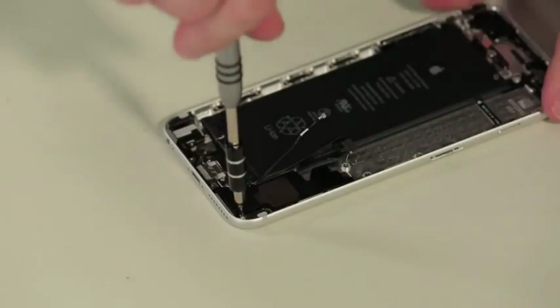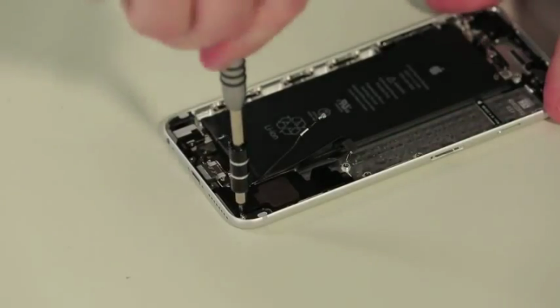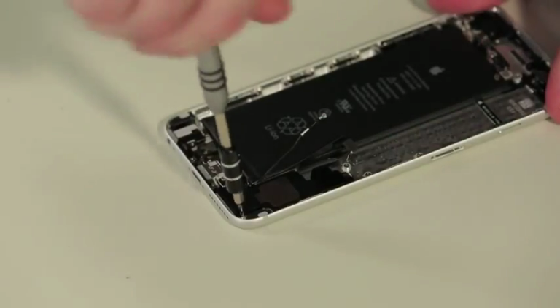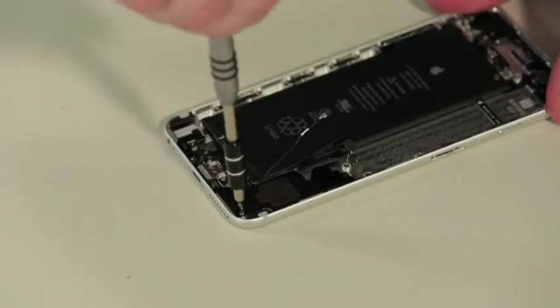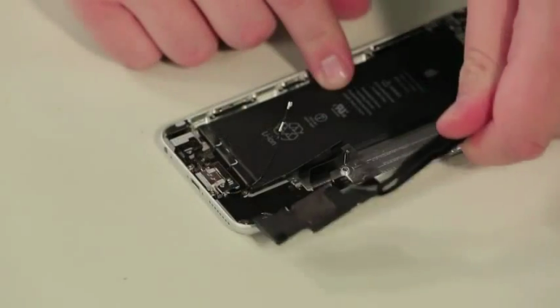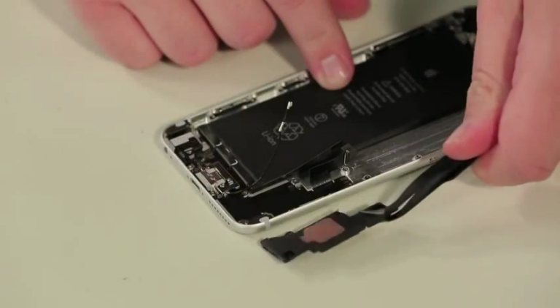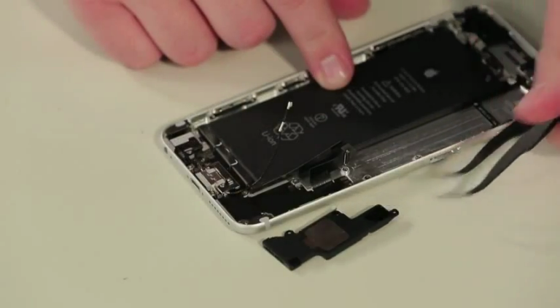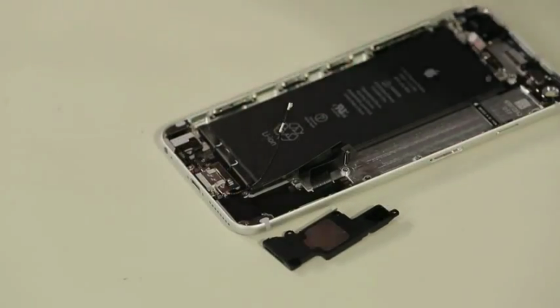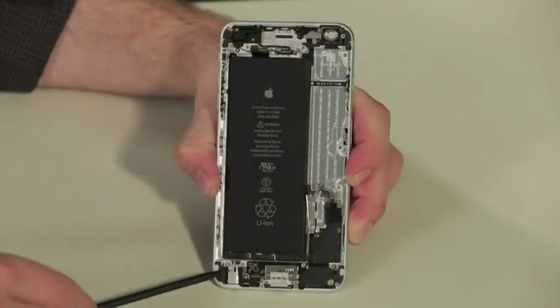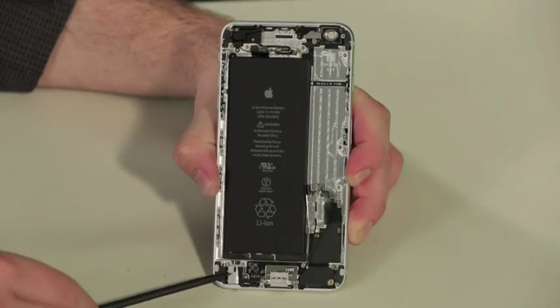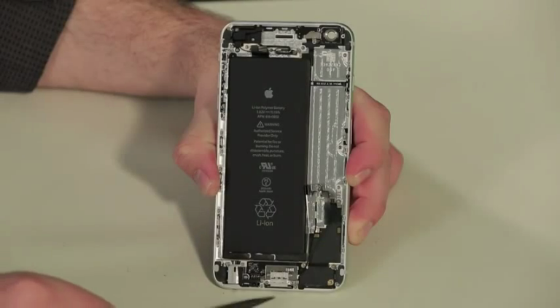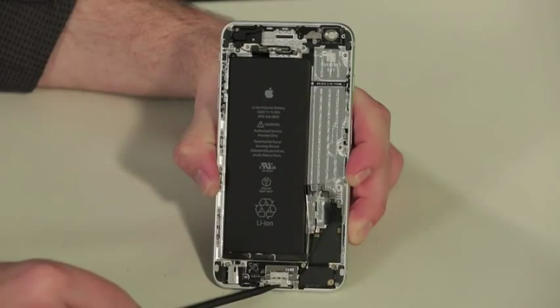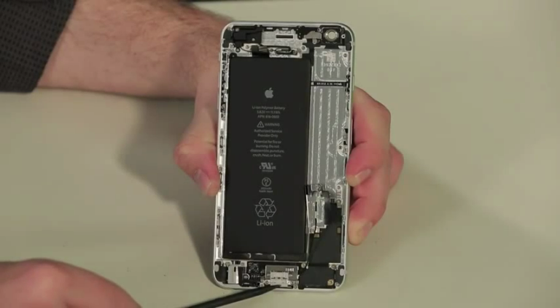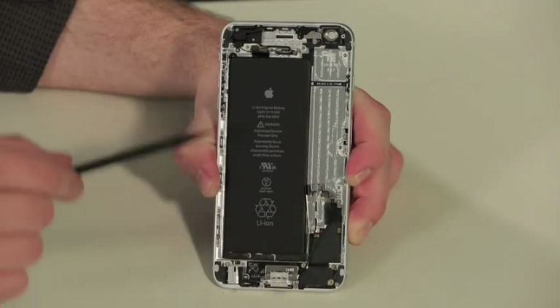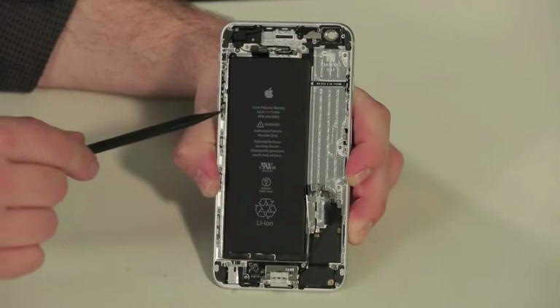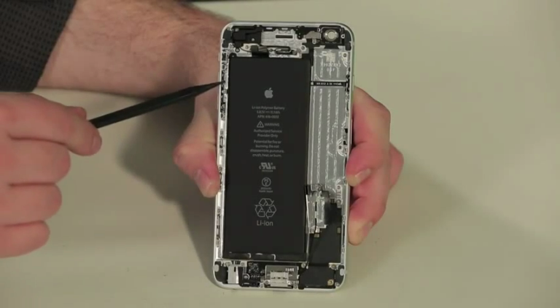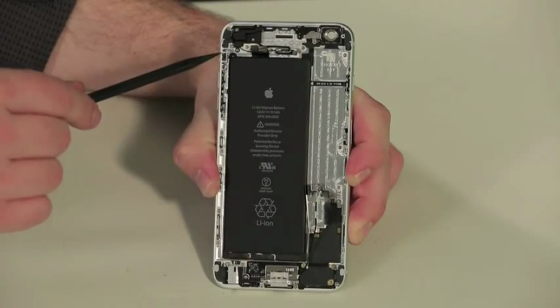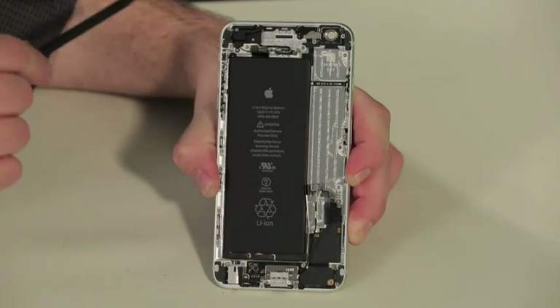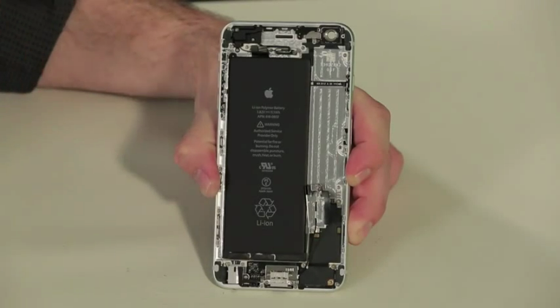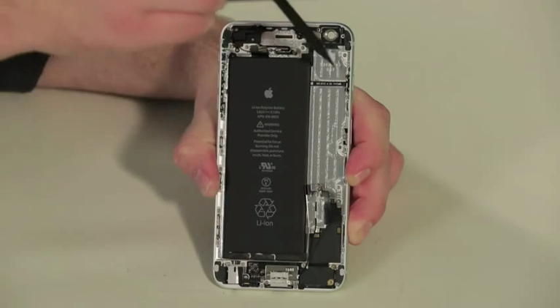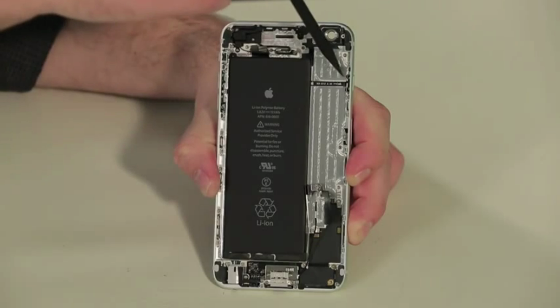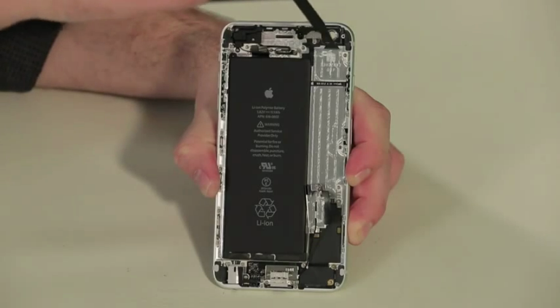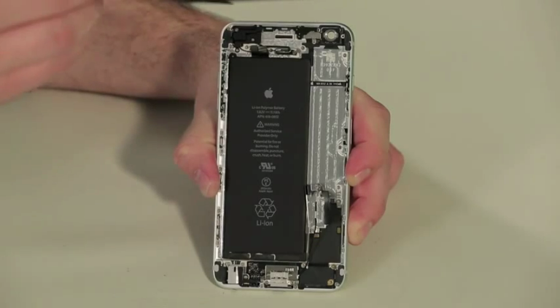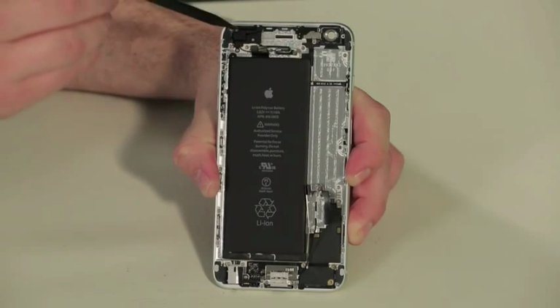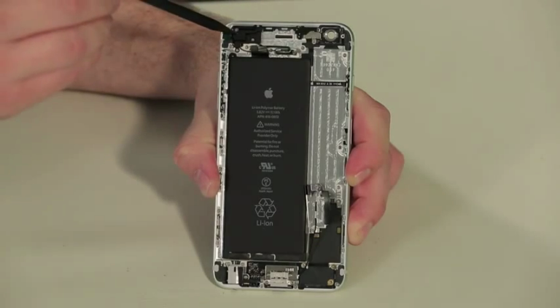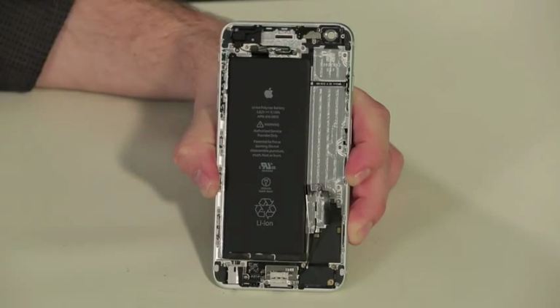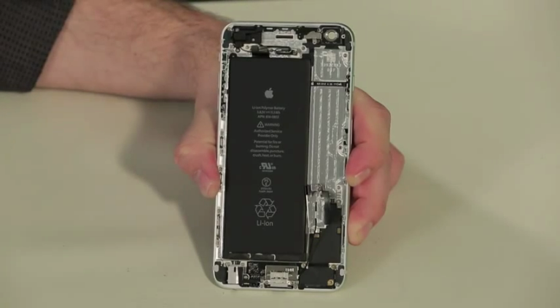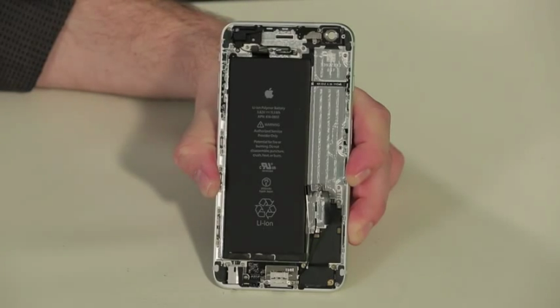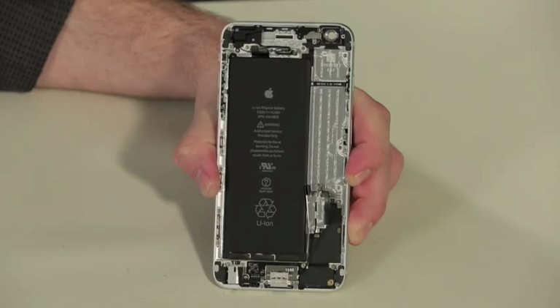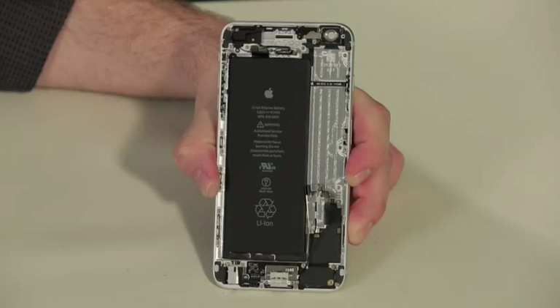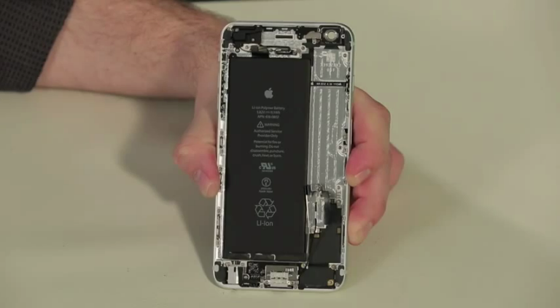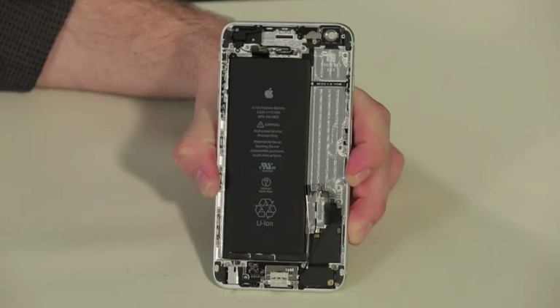The last piece to come out is the speaker assembly. Still attached to the case are the headphone and lightning connector assembly, volume buttons, ringer switch, power button, a small antenna, and a slew of ribbon cables.